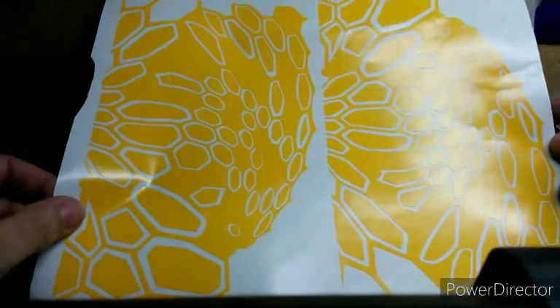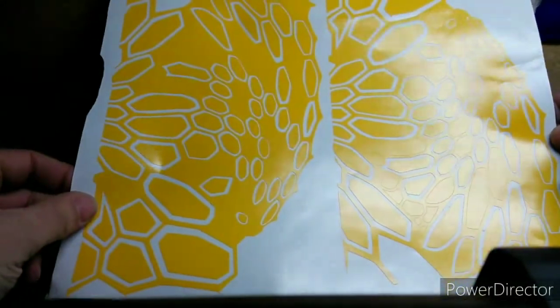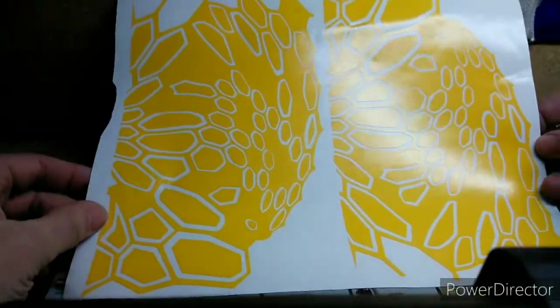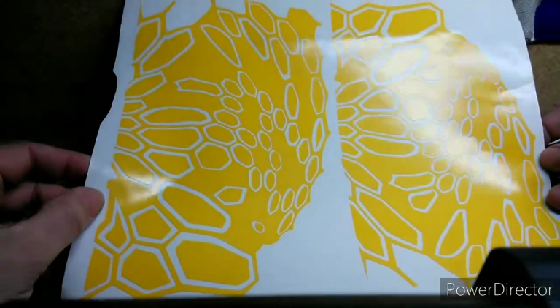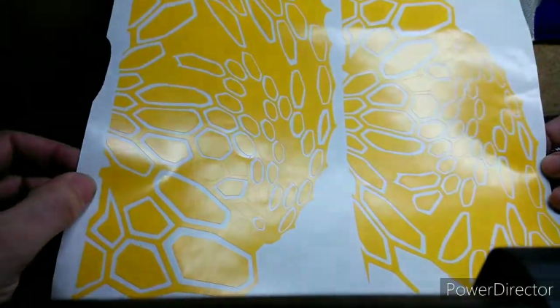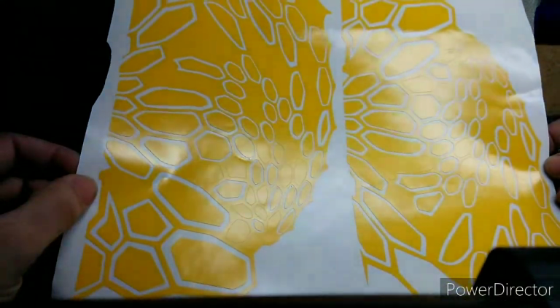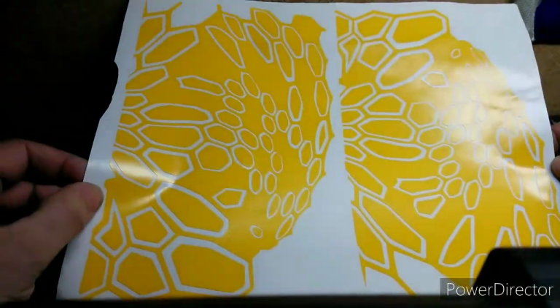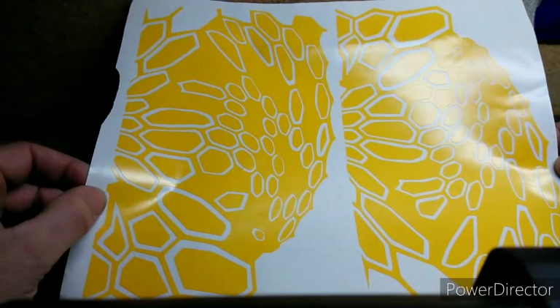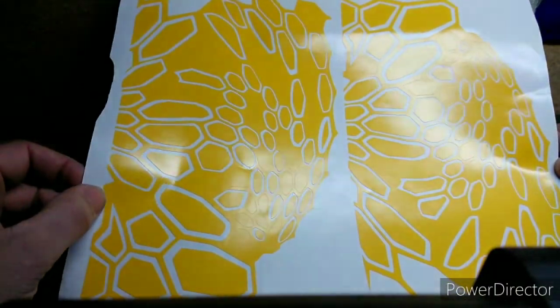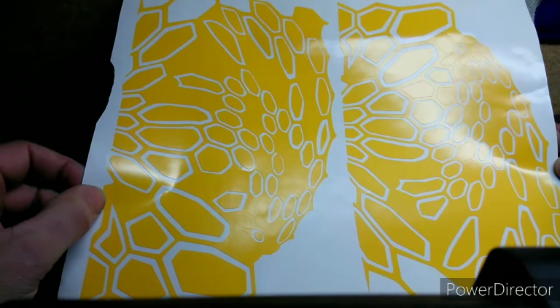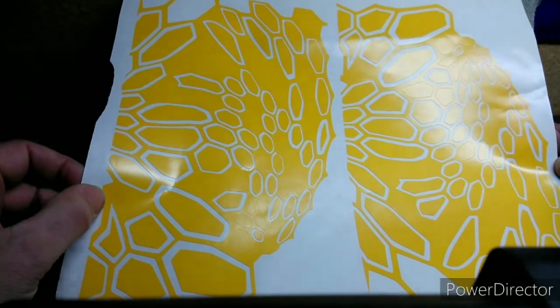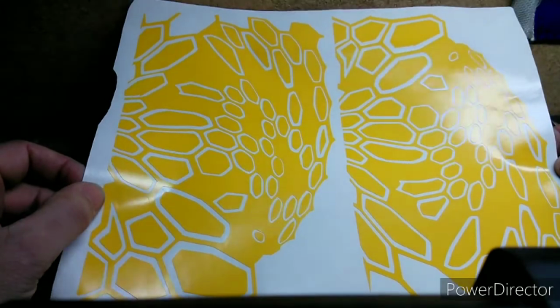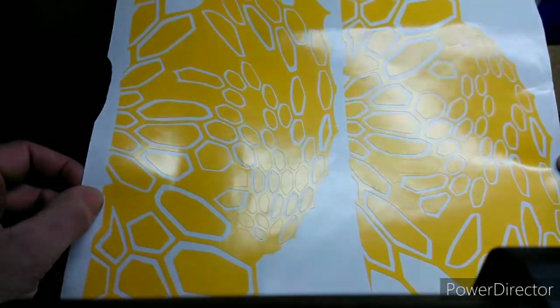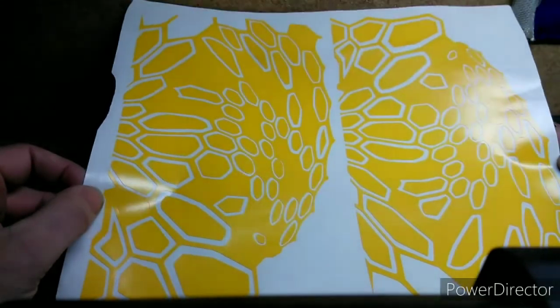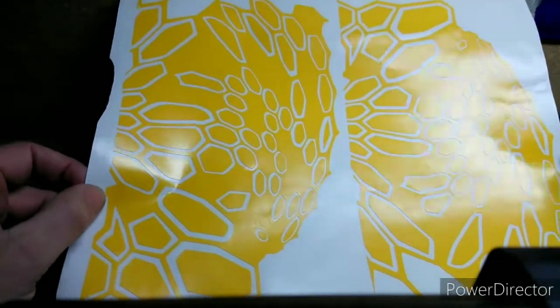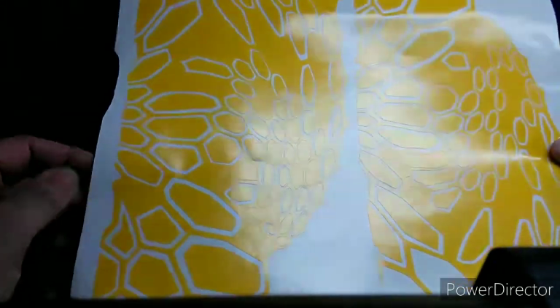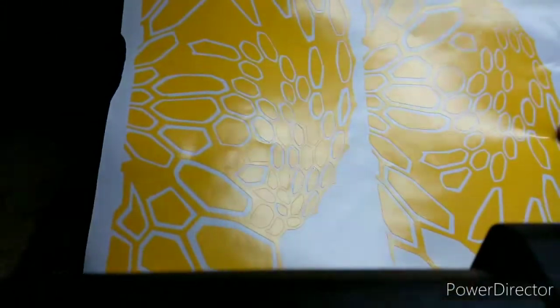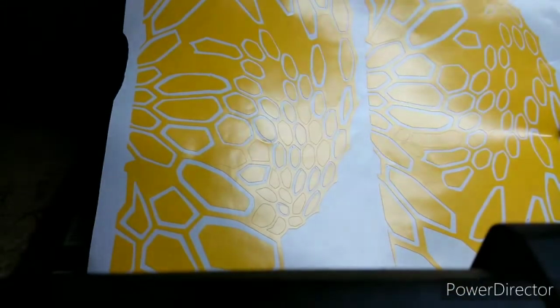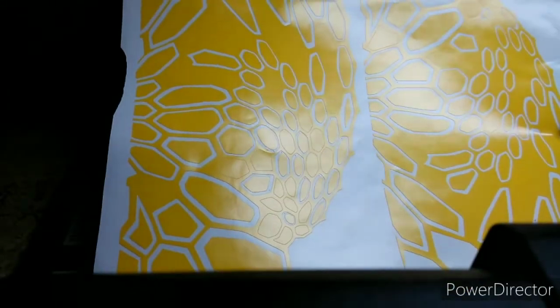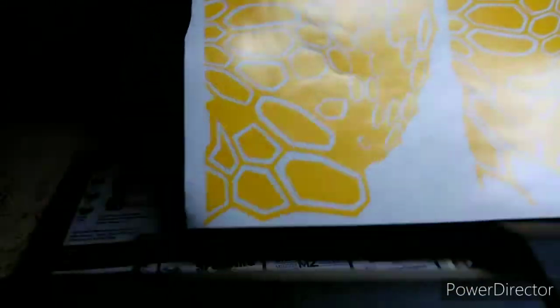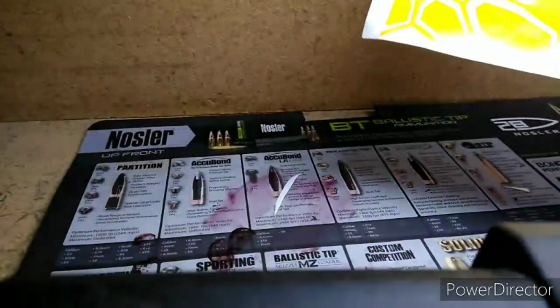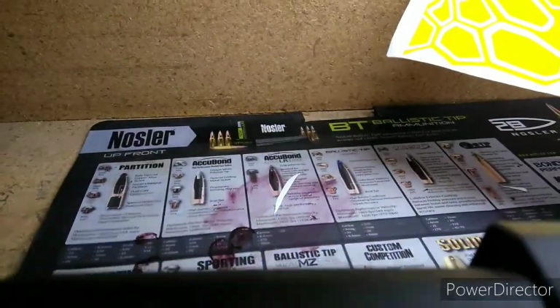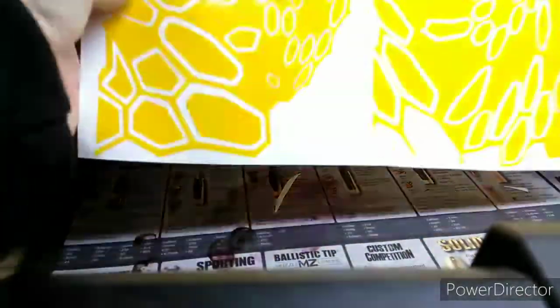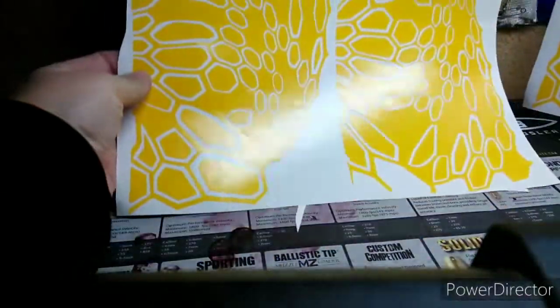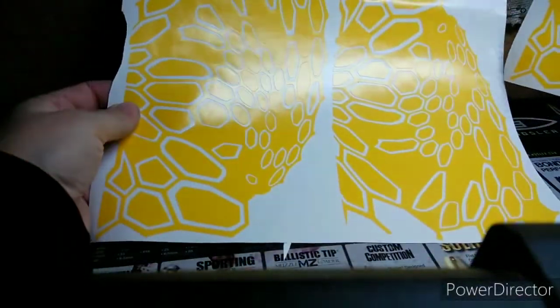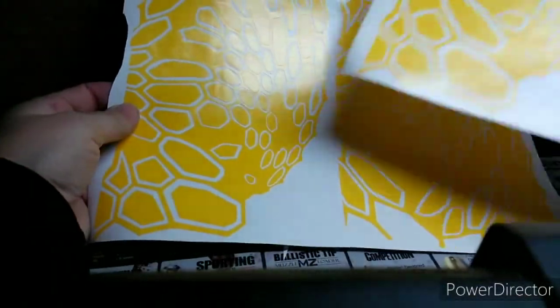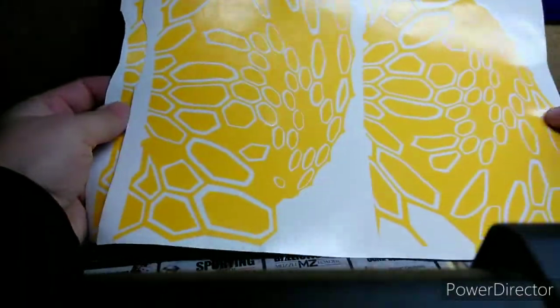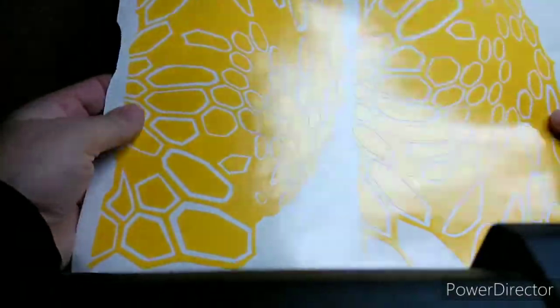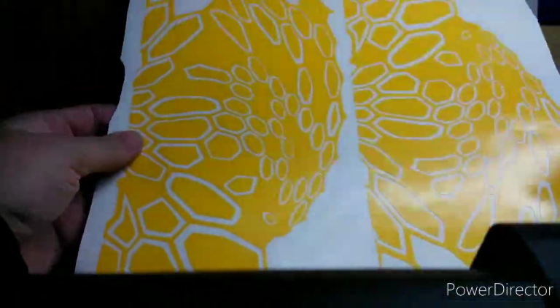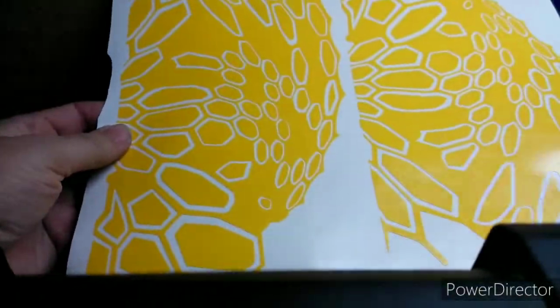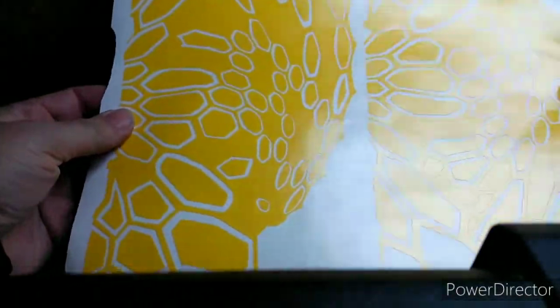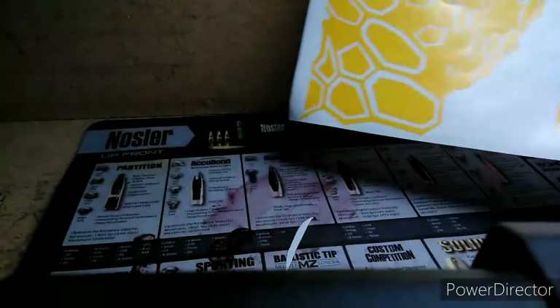These are the templates I'm going to be using on the main body of the gun, which will be the upper and lower receiver. I got two of those, so those will be used on the main body.